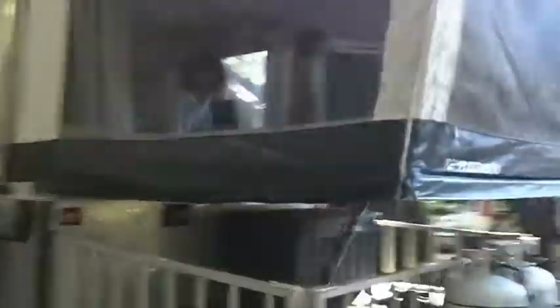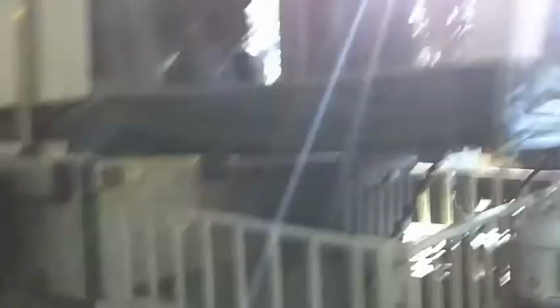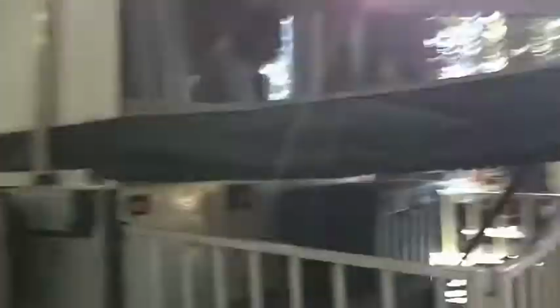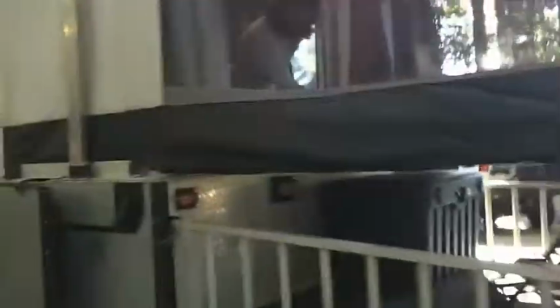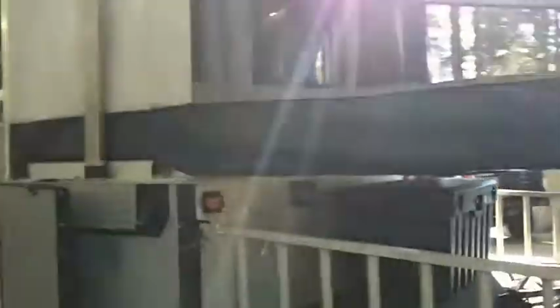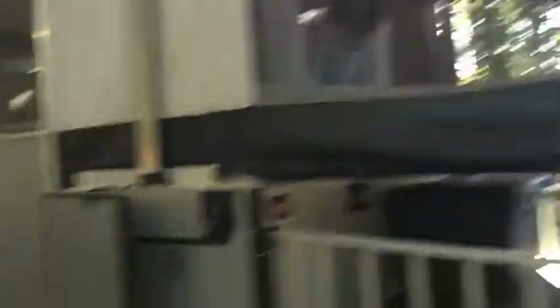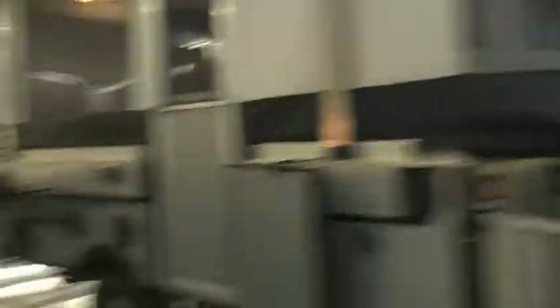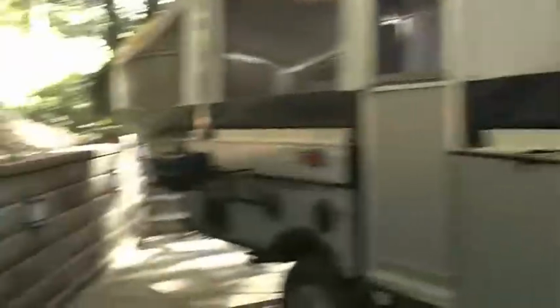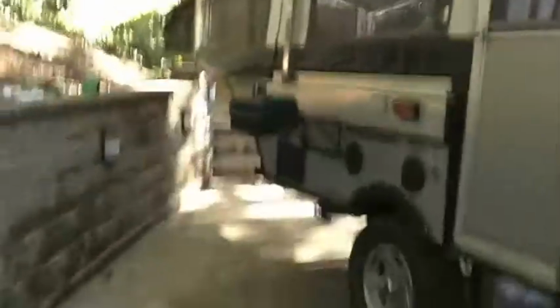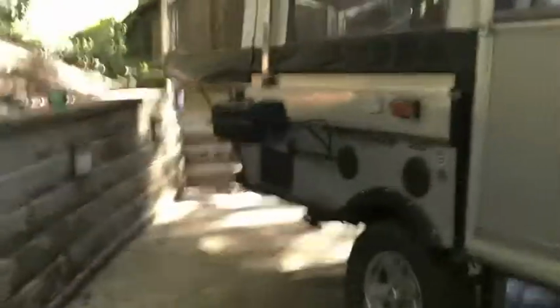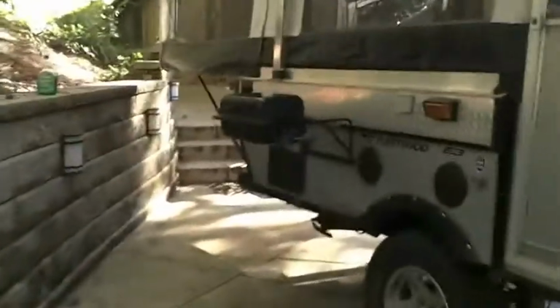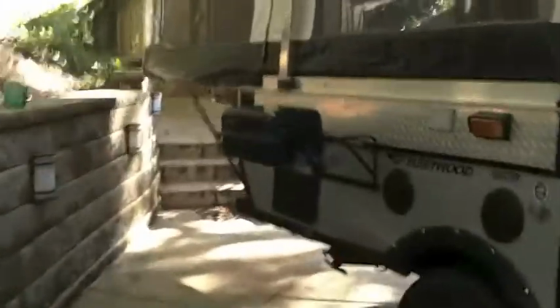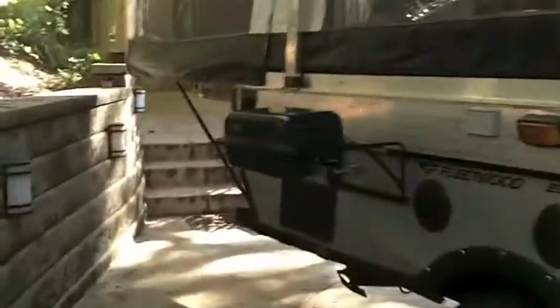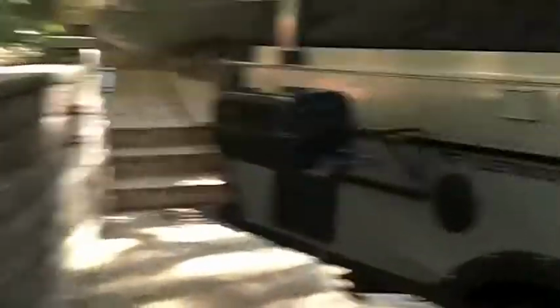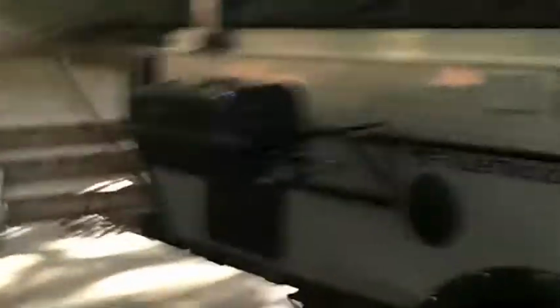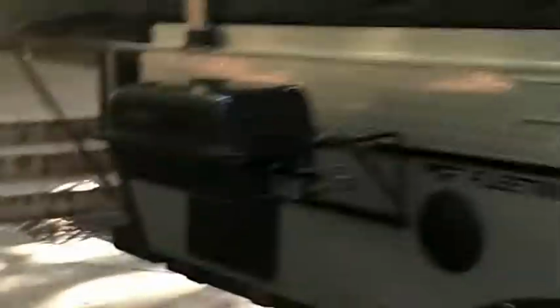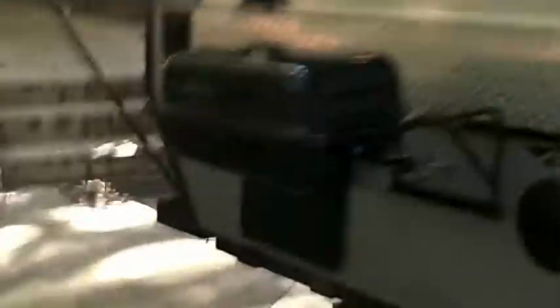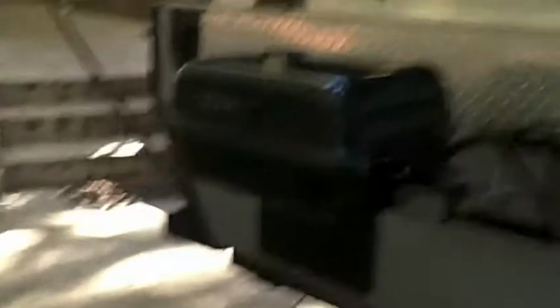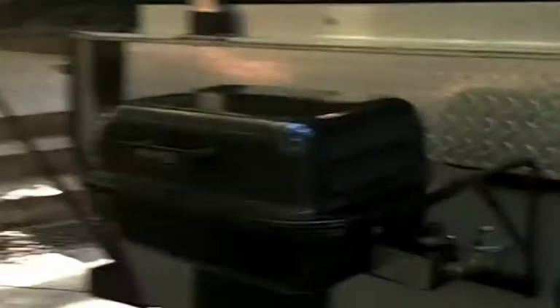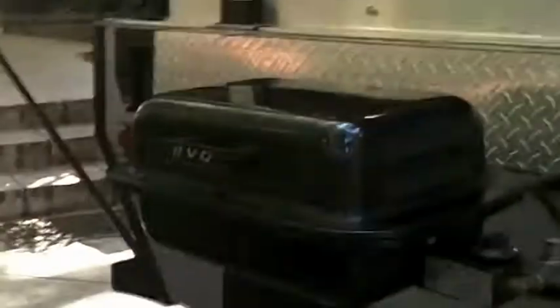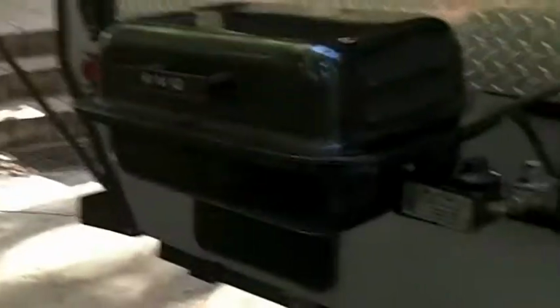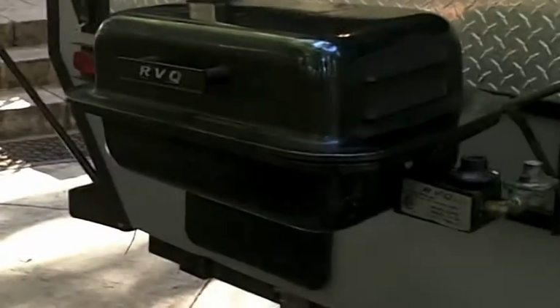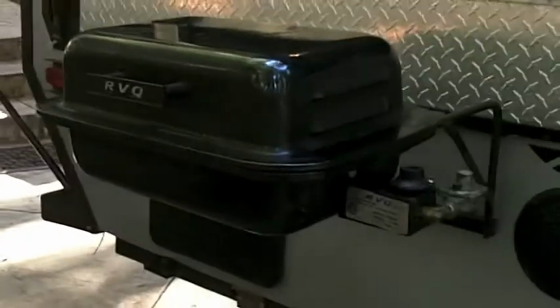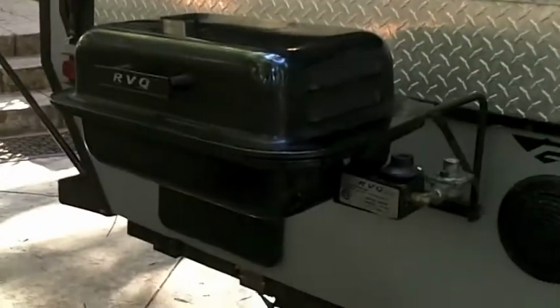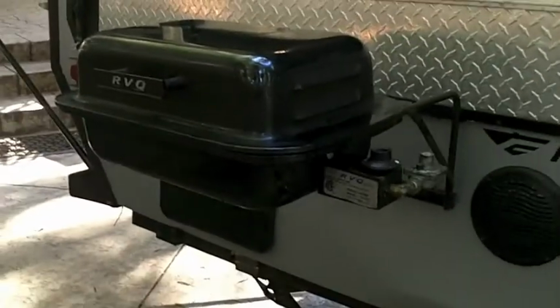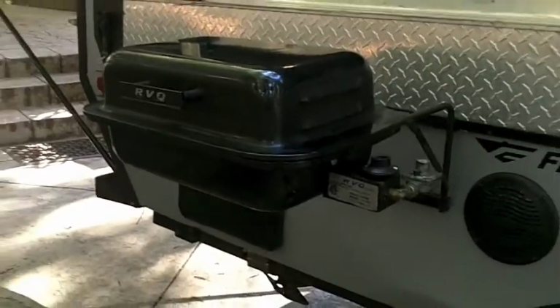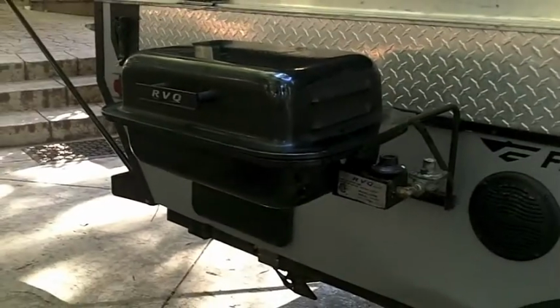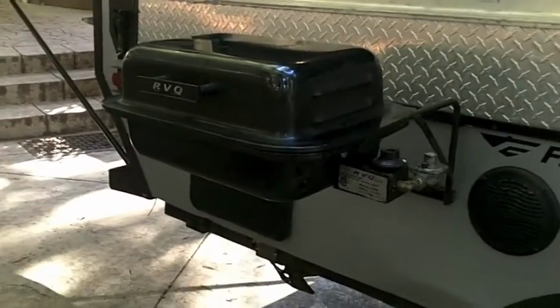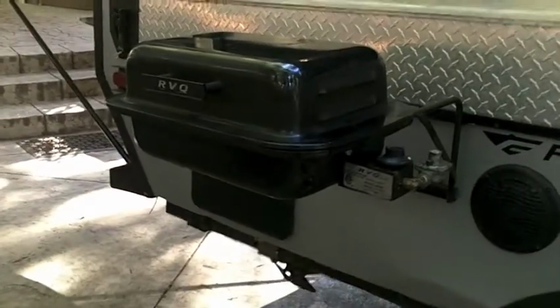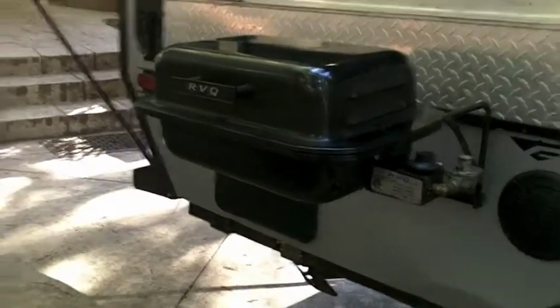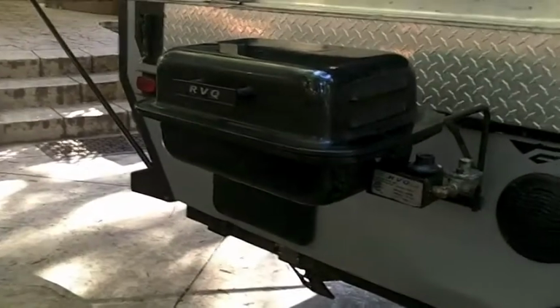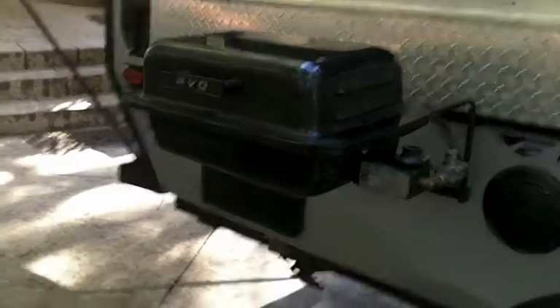Before we go inside, I'll just point out there is a propane stove that you can use to barbecue on, that ties into the main propane system.